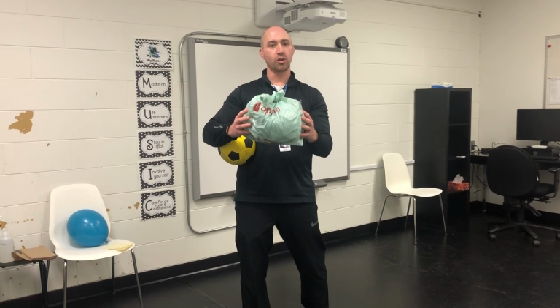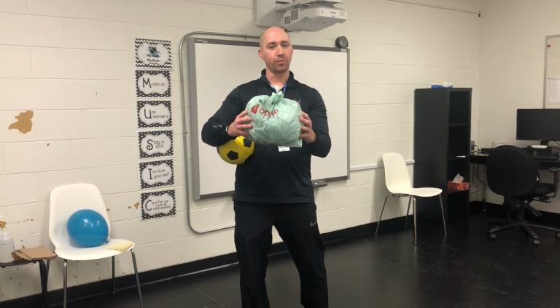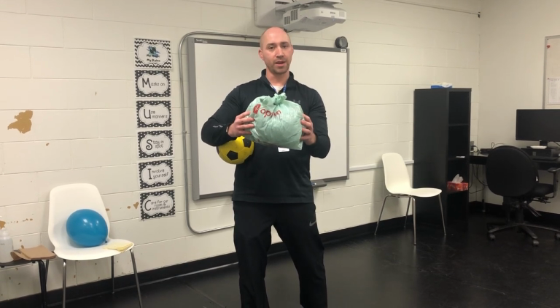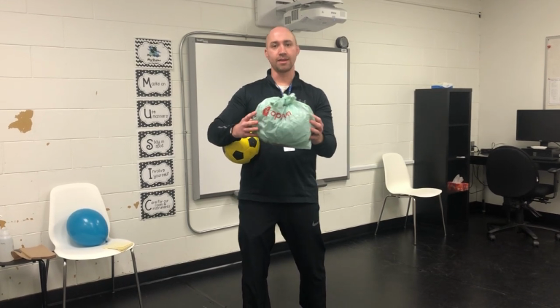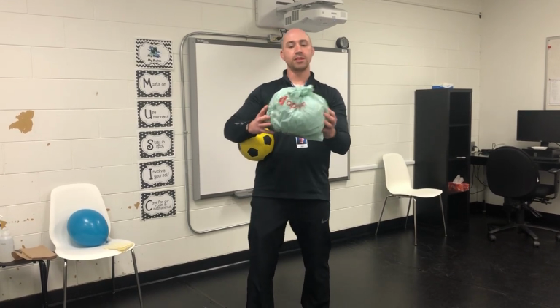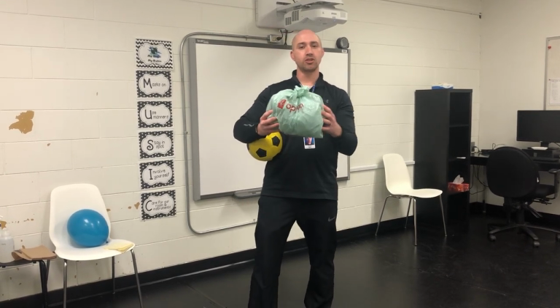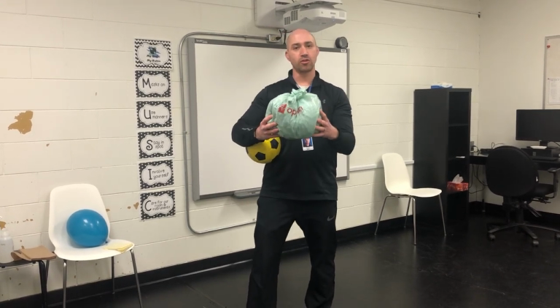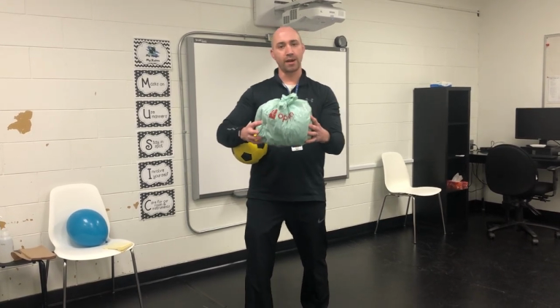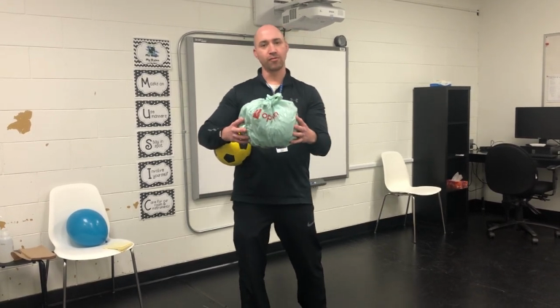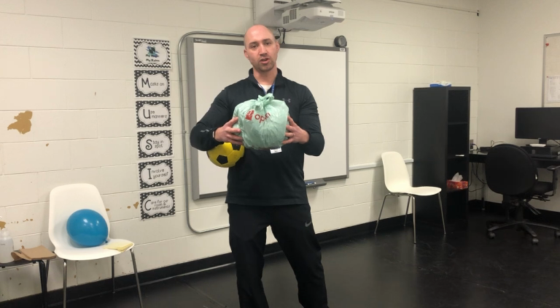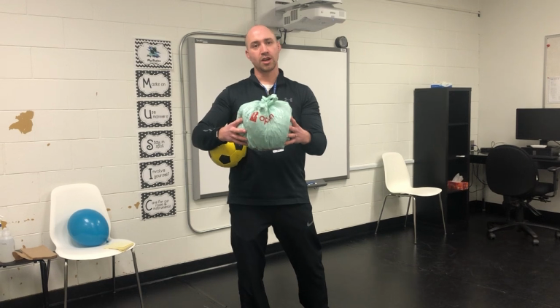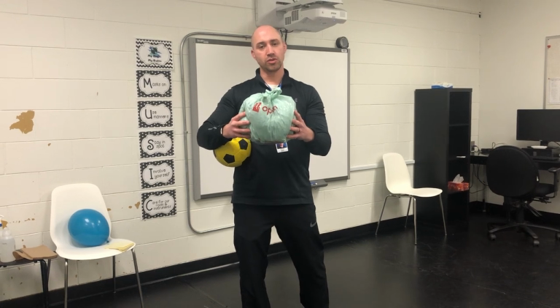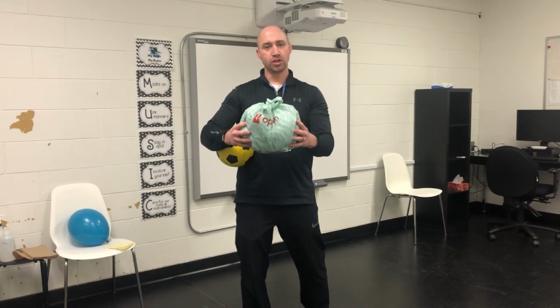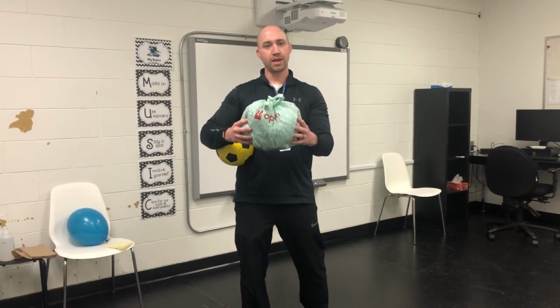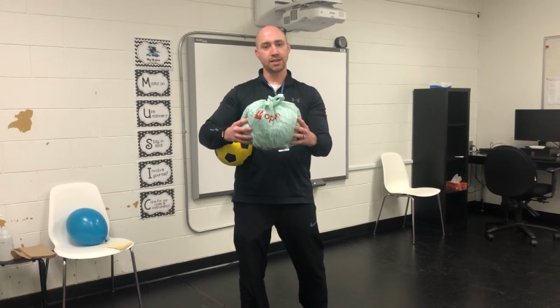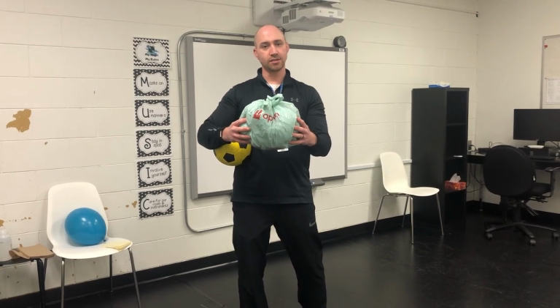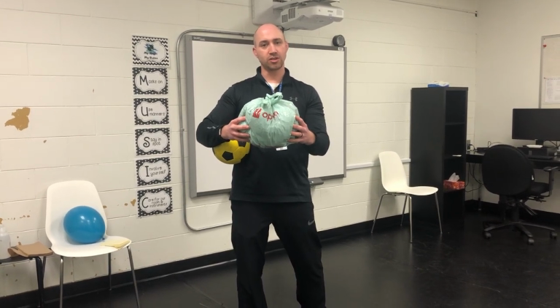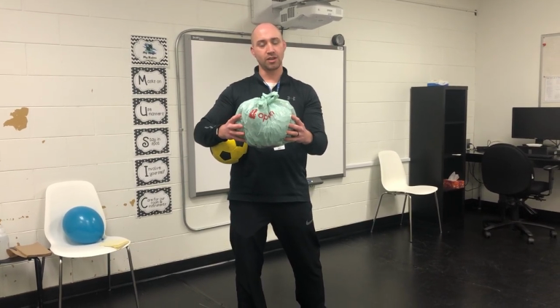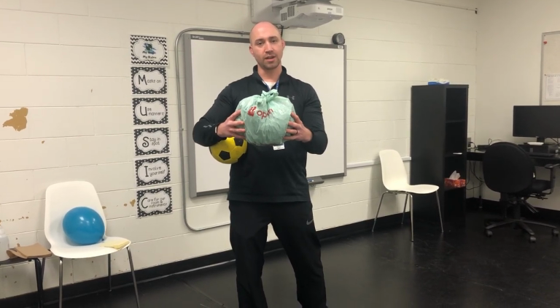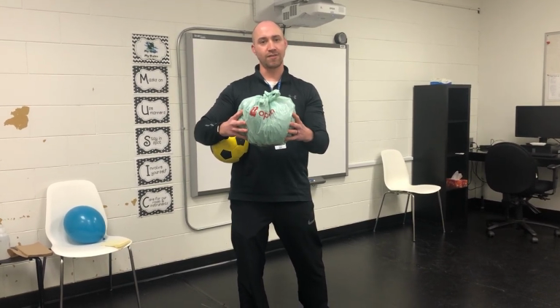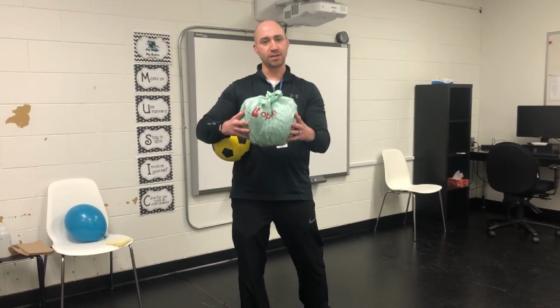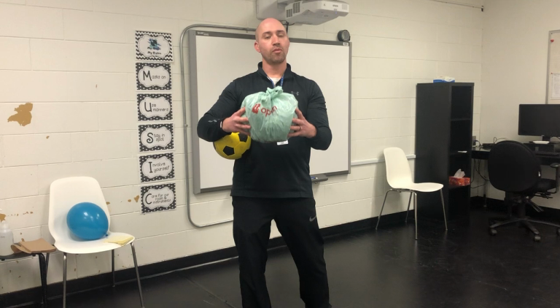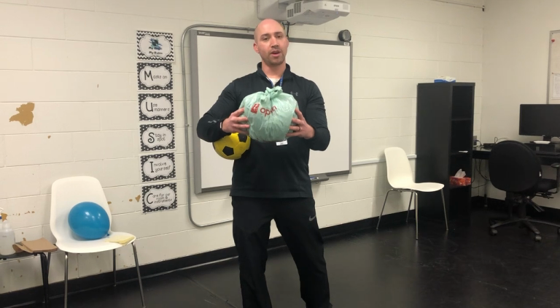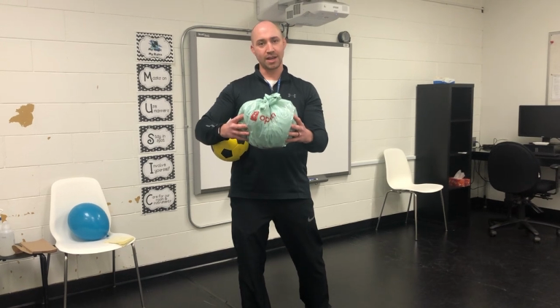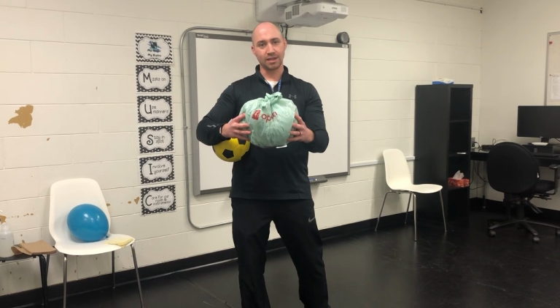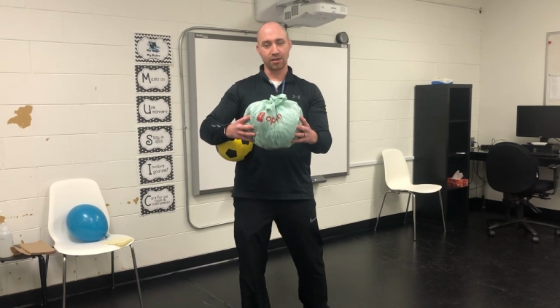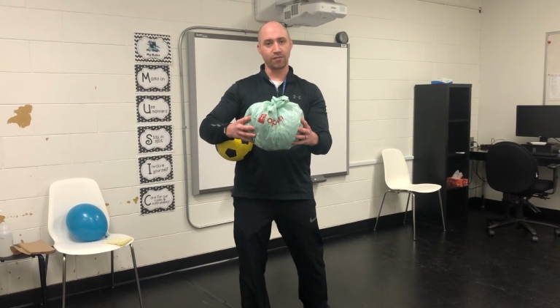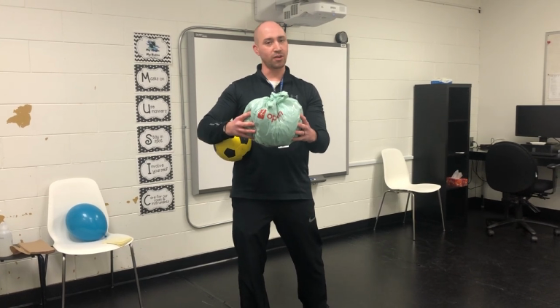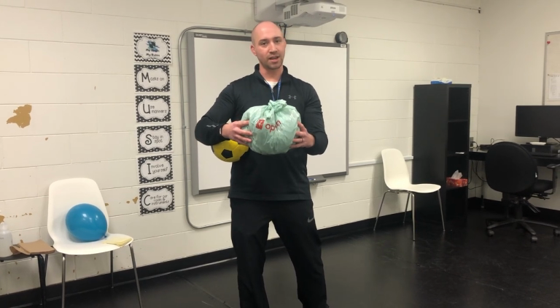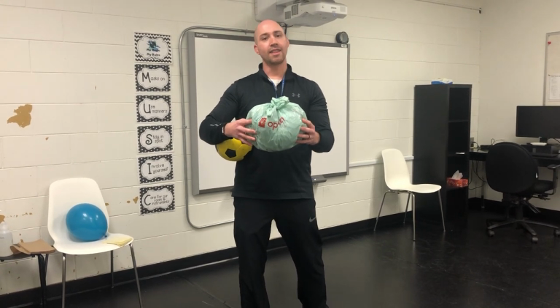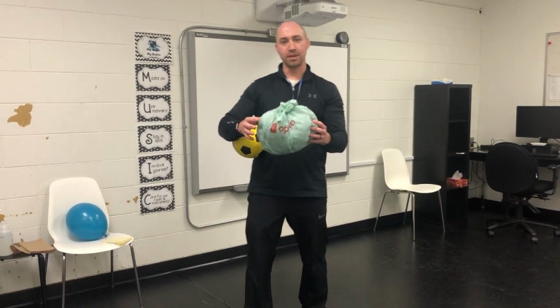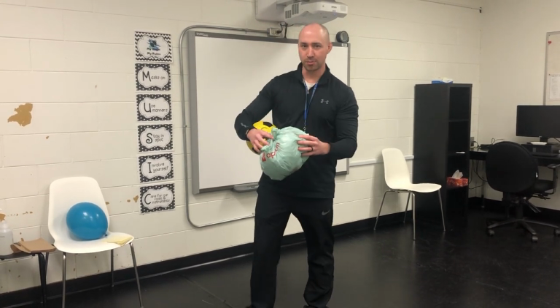Hopefully it will not break anything. Please make sure you check with your parents before you start to do any kicking skills, to make sure that you're in a safe space where you will not break anything inside your house. If you can go outside, that would be the best spot.